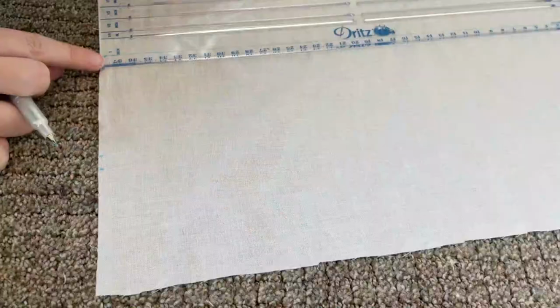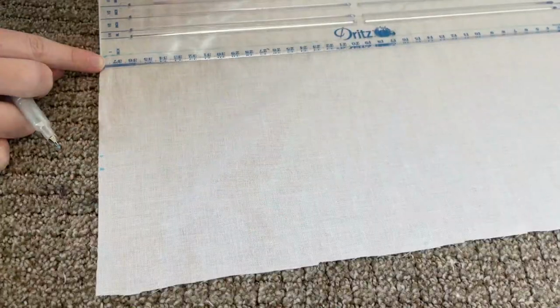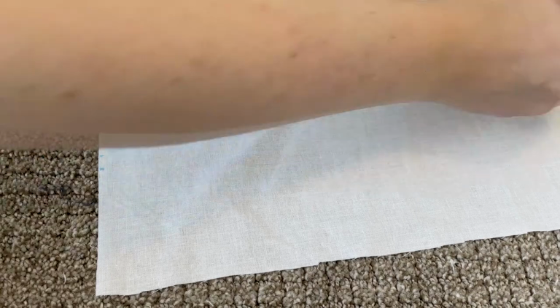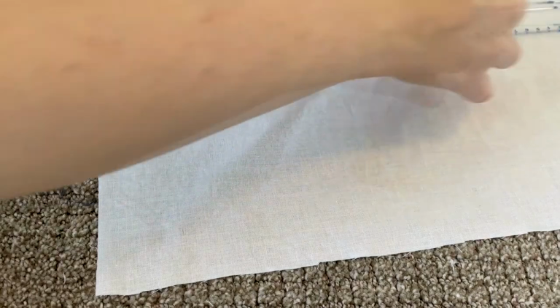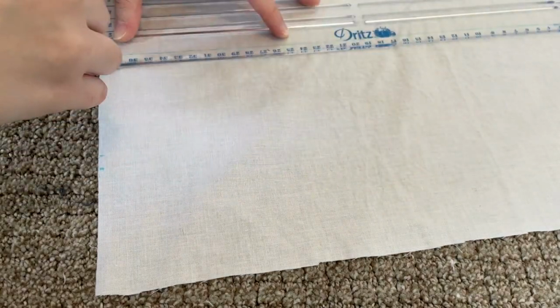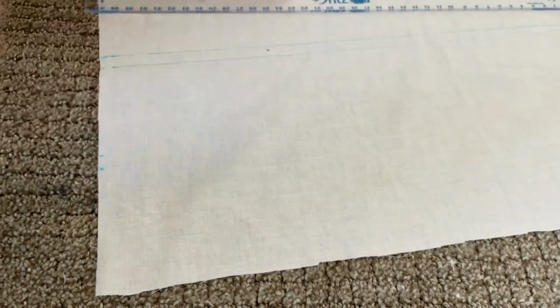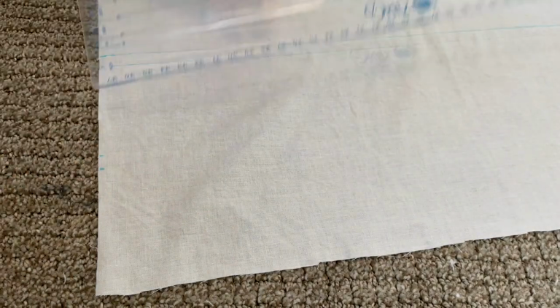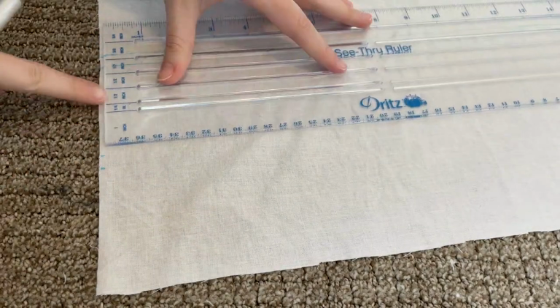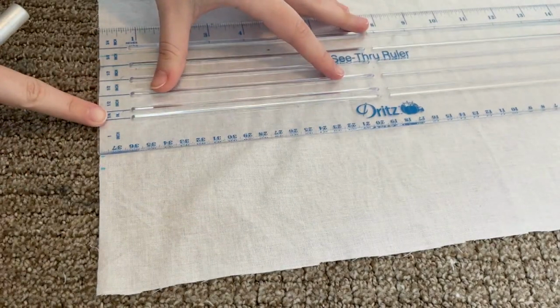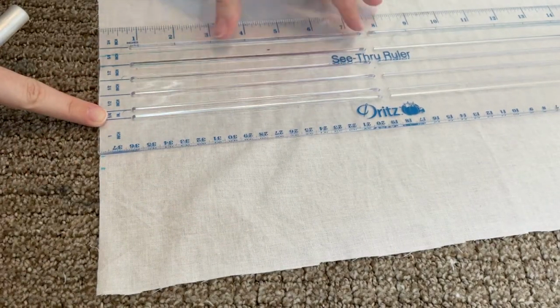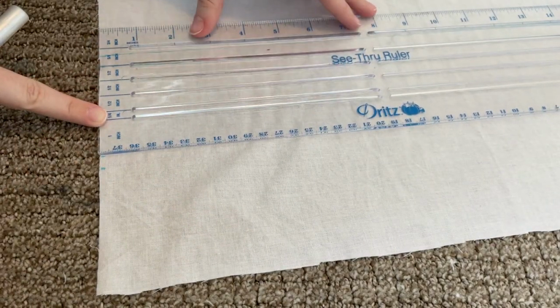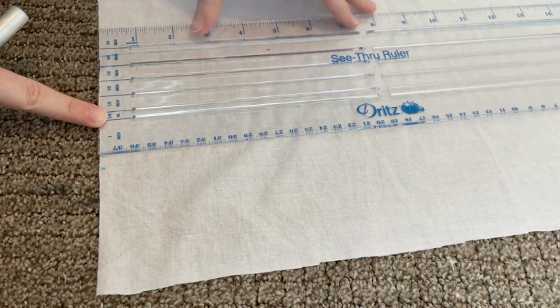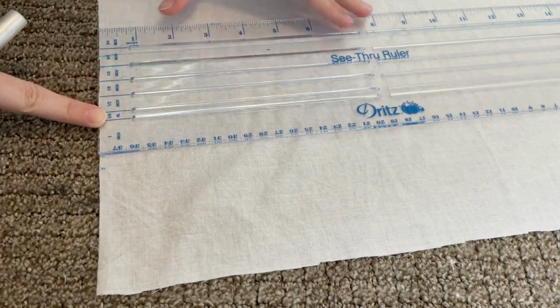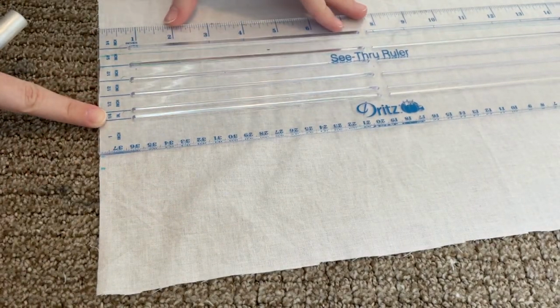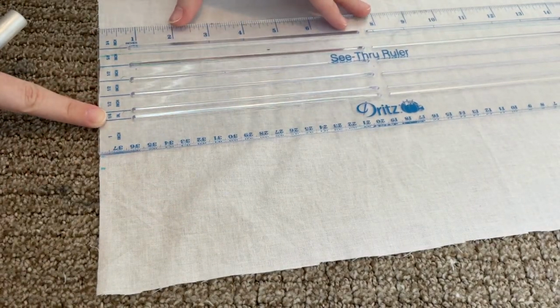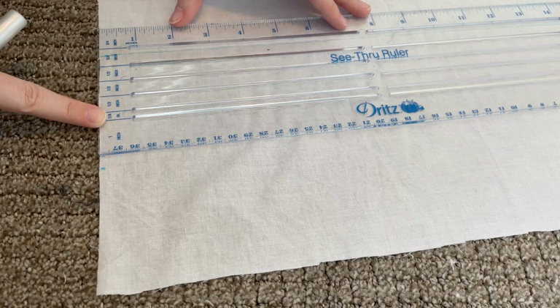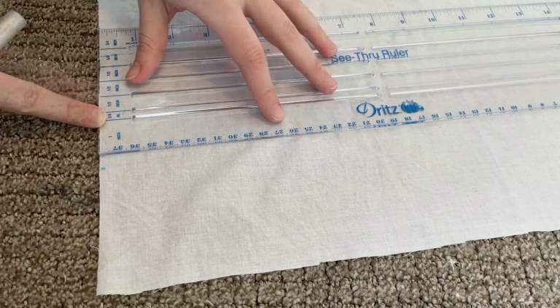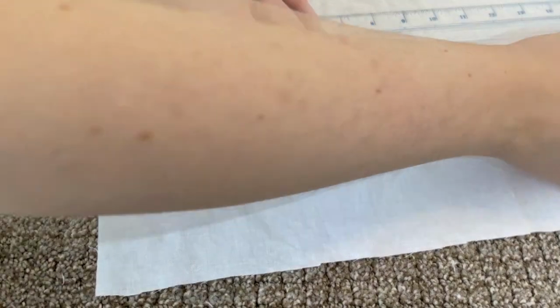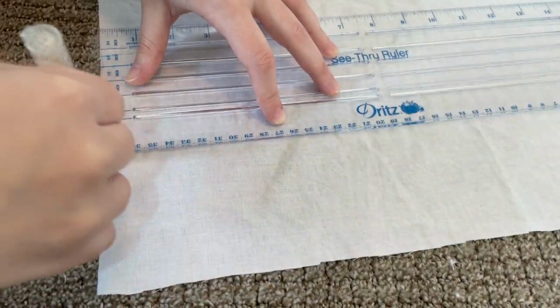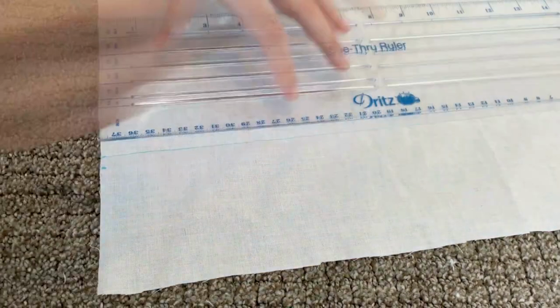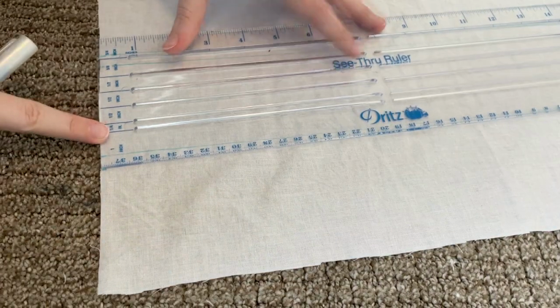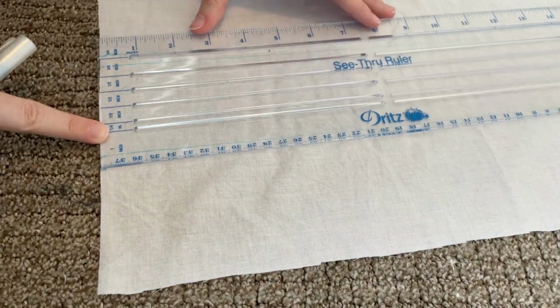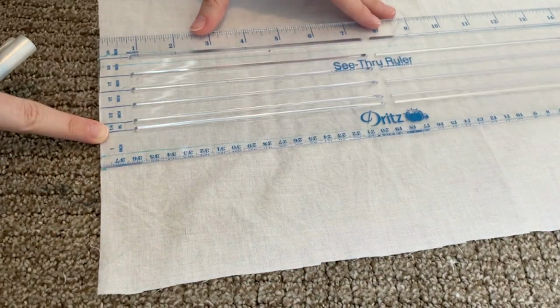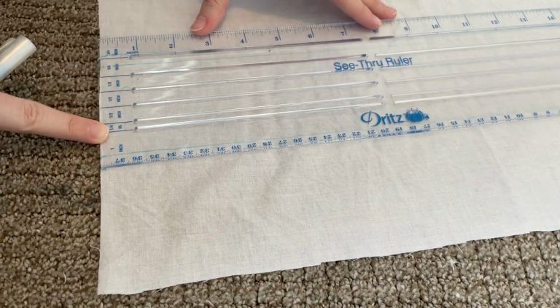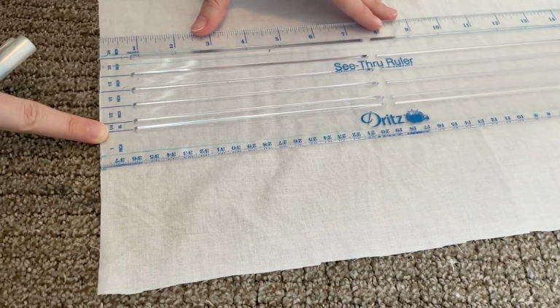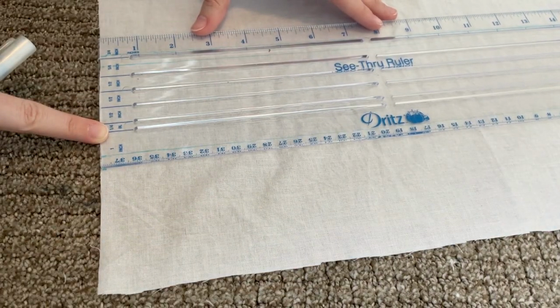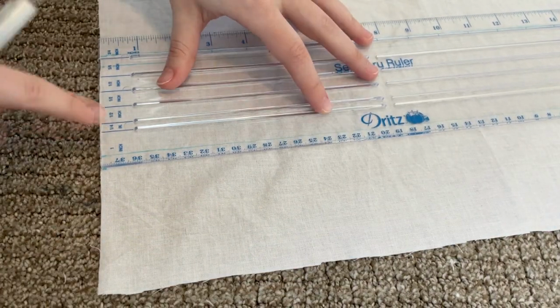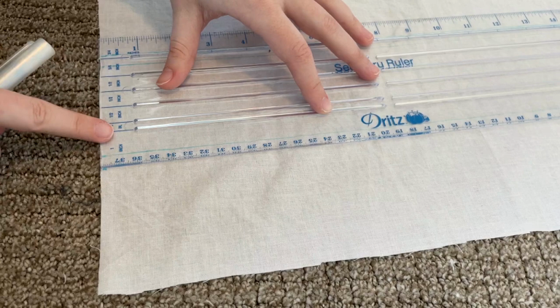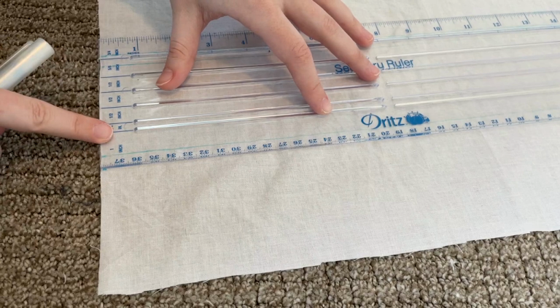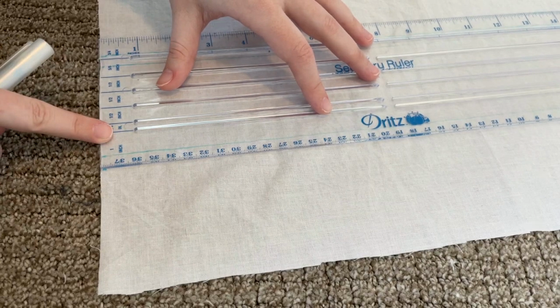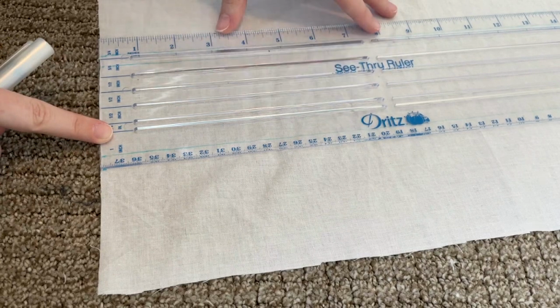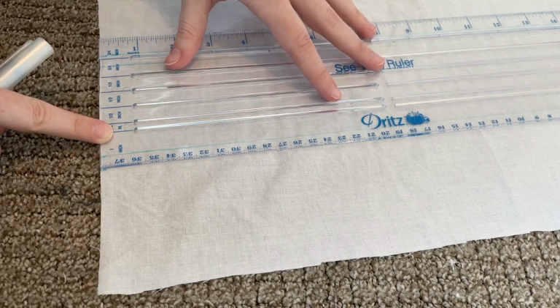Then I marked all of those elastic channels. To get into this shirt we're going to do elastic on the back, so I'm marking the four channels that I'm going to be using with my ruler.